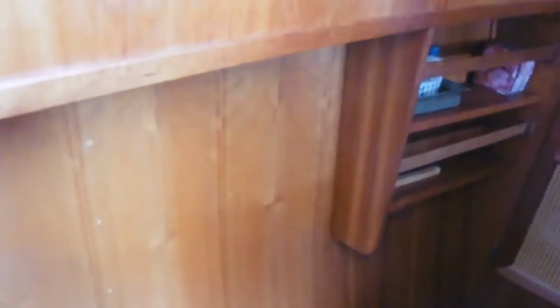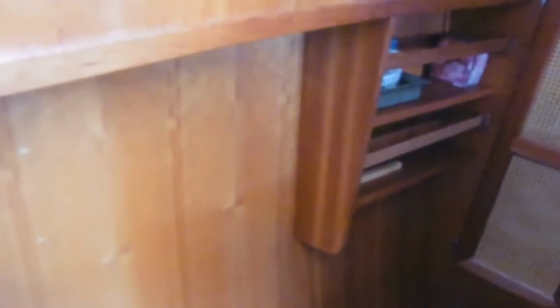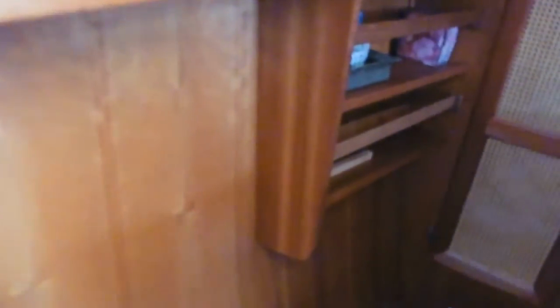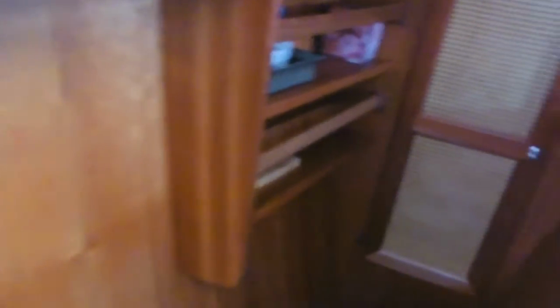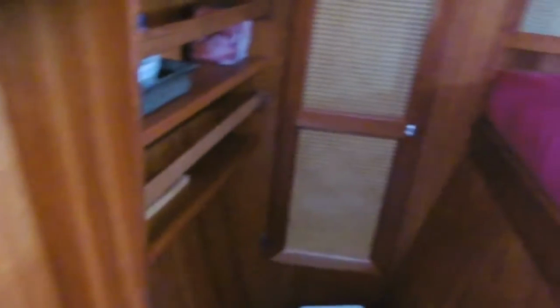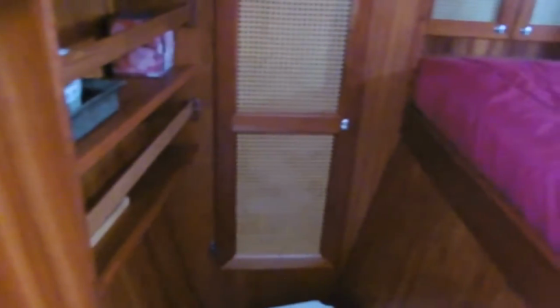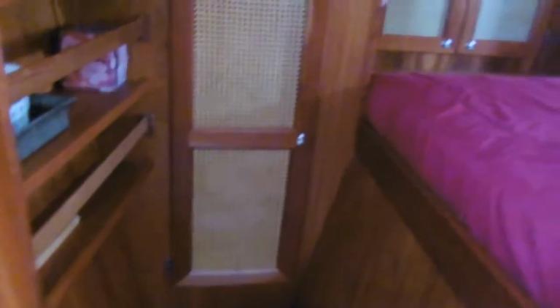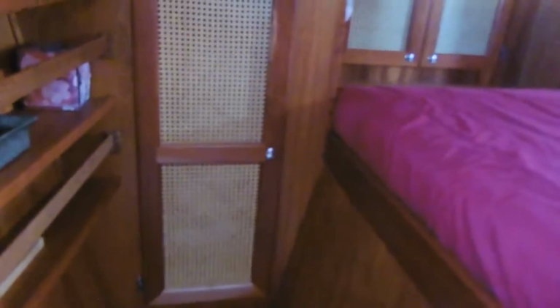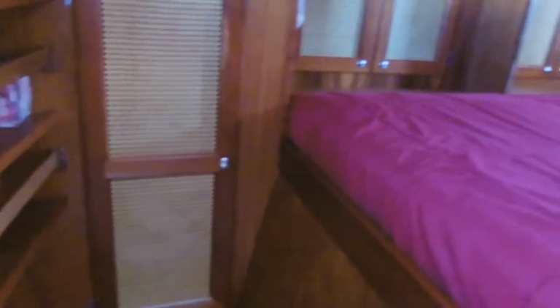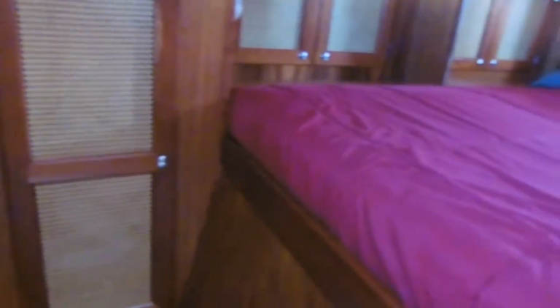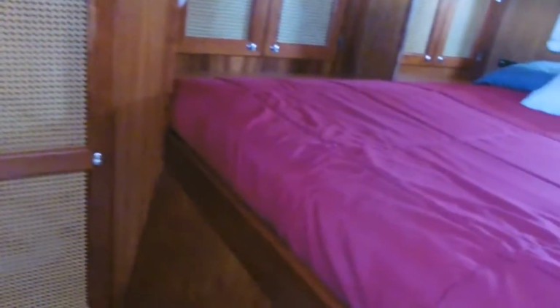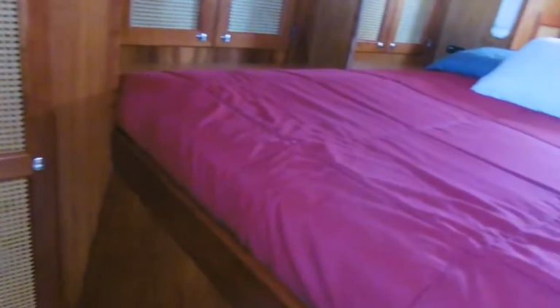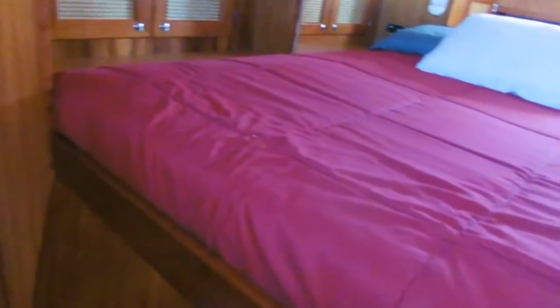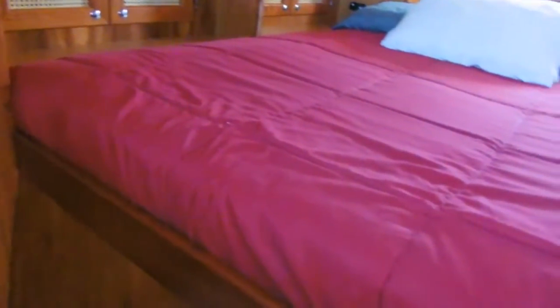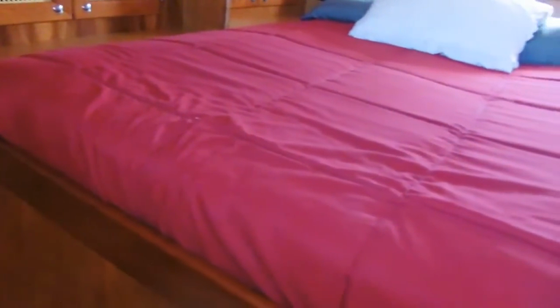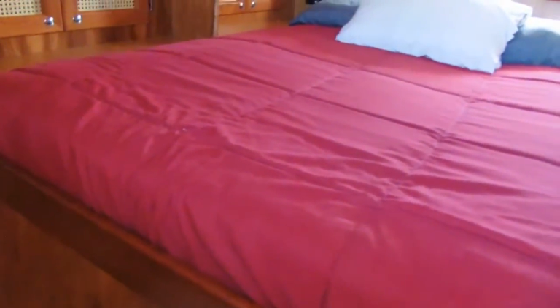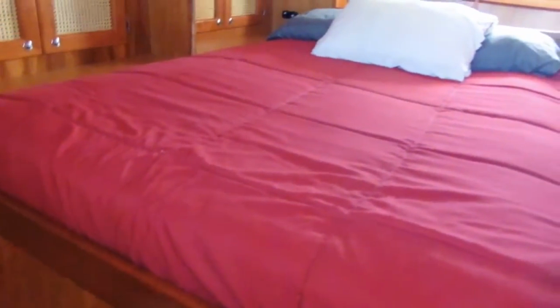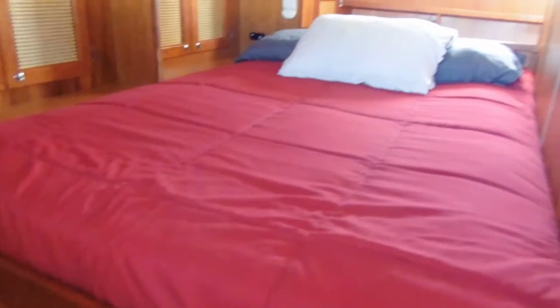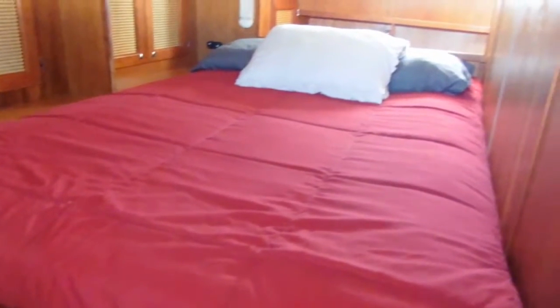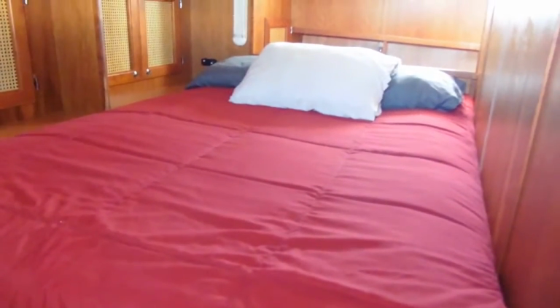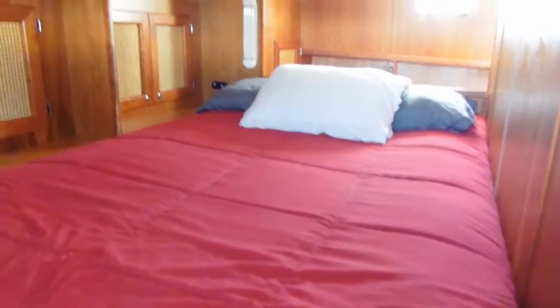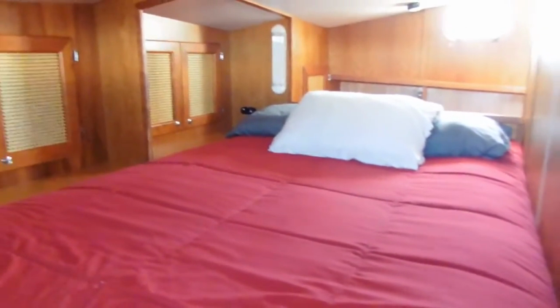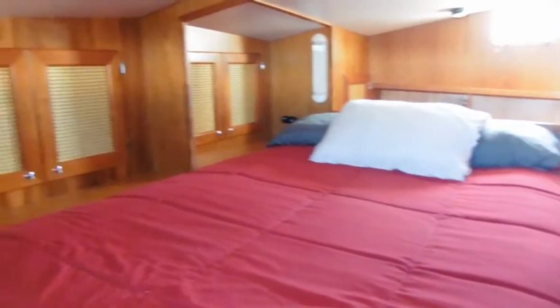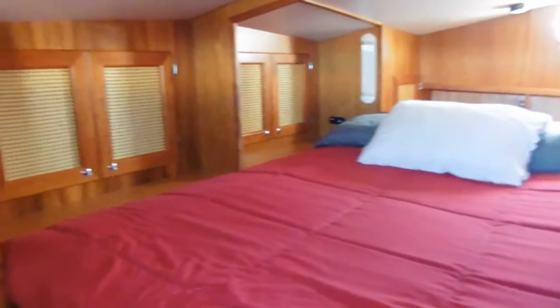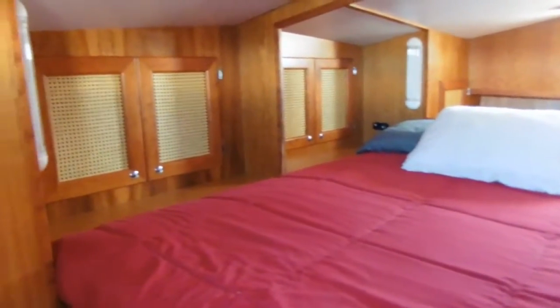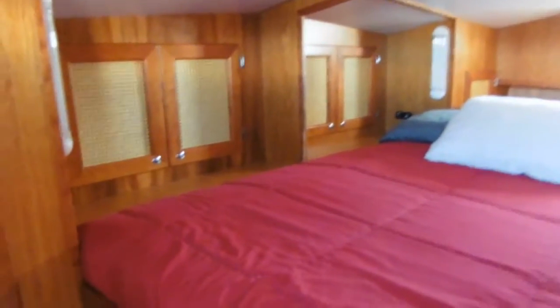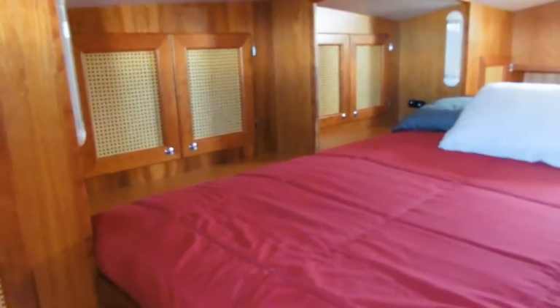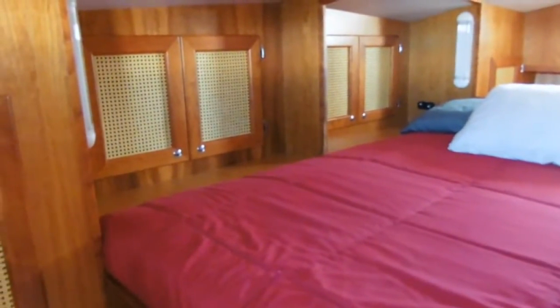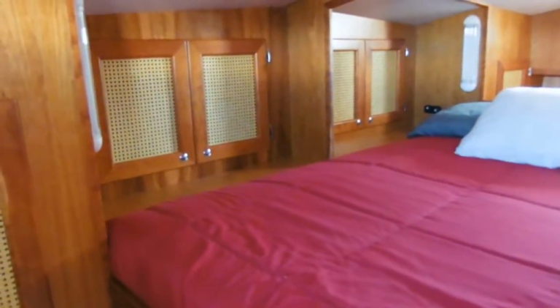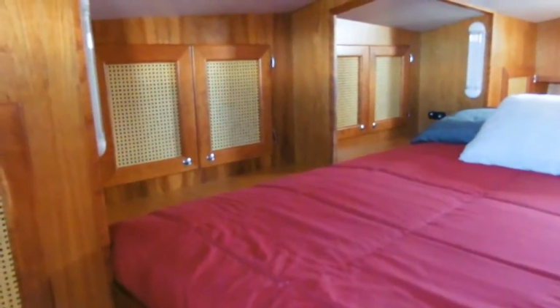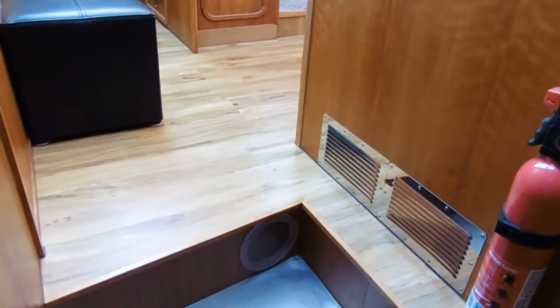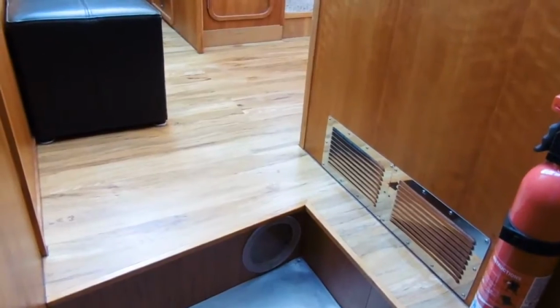Down just a couple of steps you see a hanging locker and bookshelves. This is the foot of the bed — the bed lies athwartships. And you have more storage in the bow.